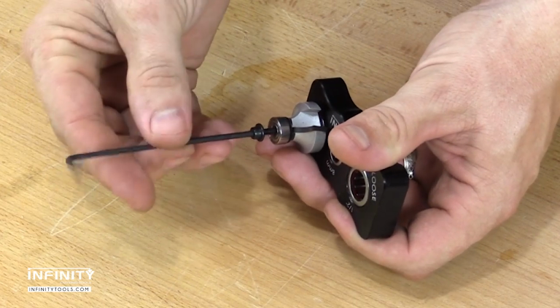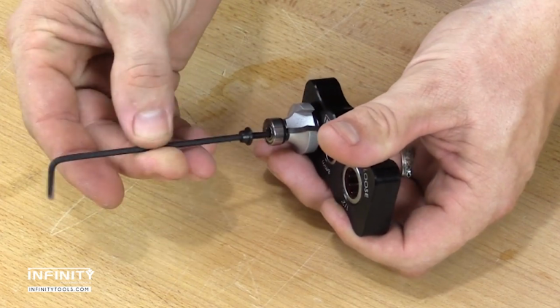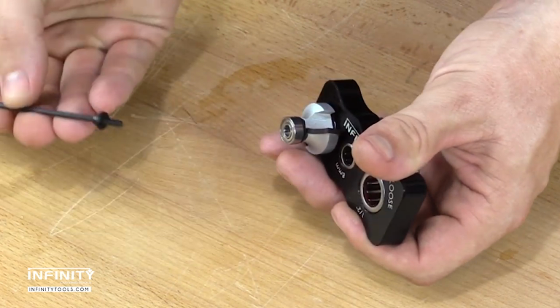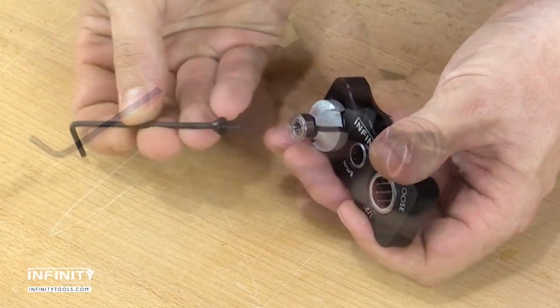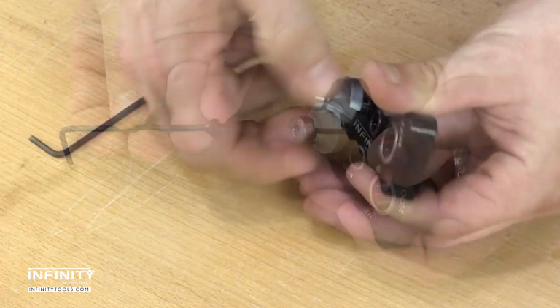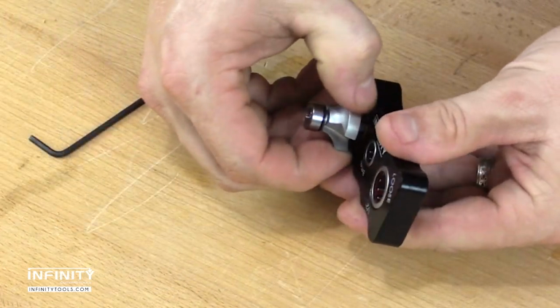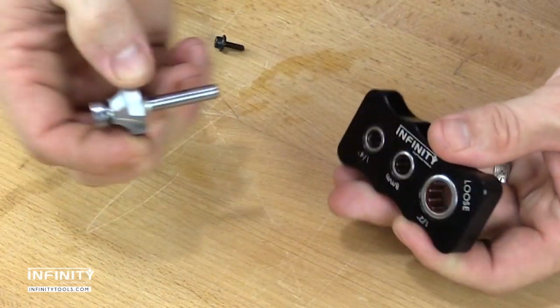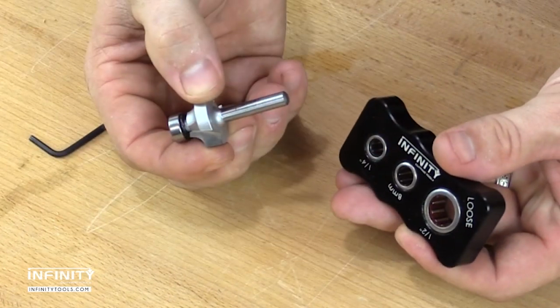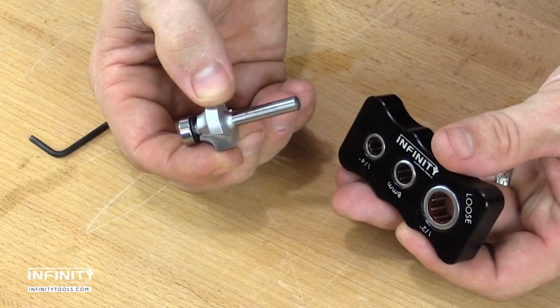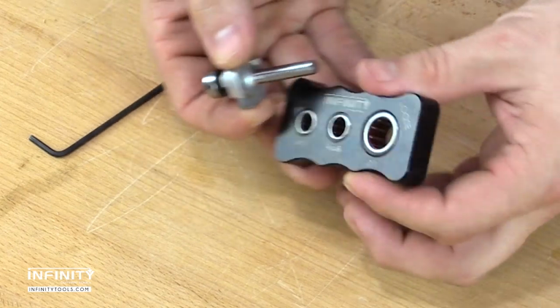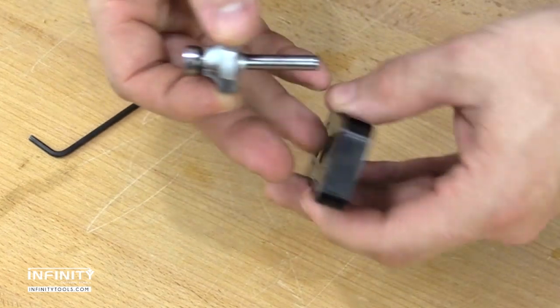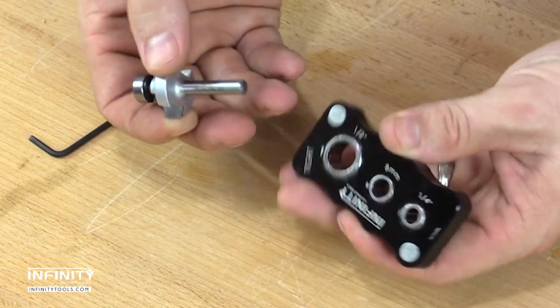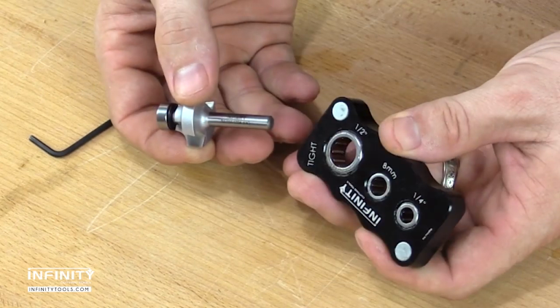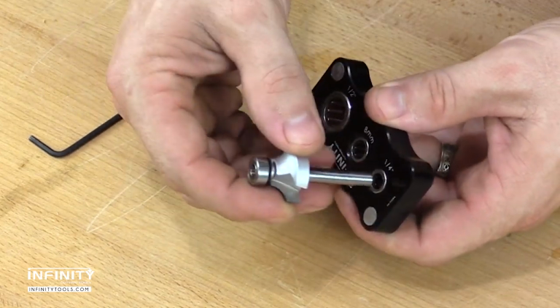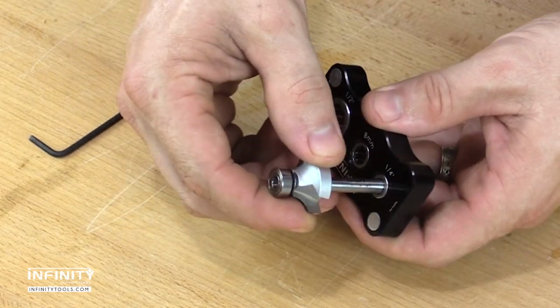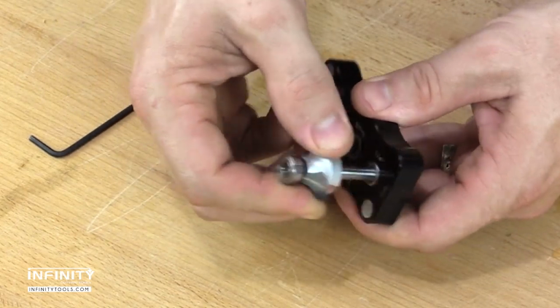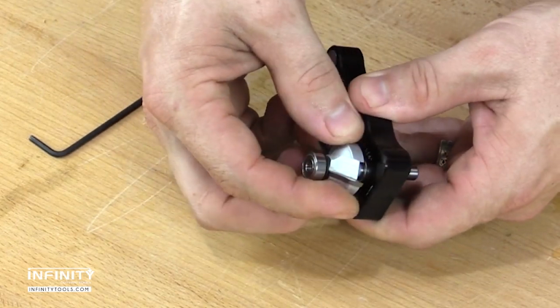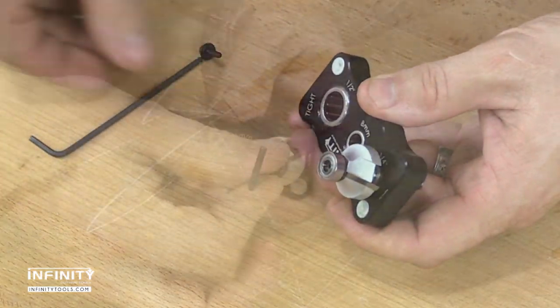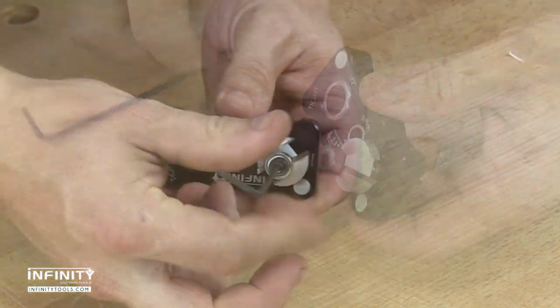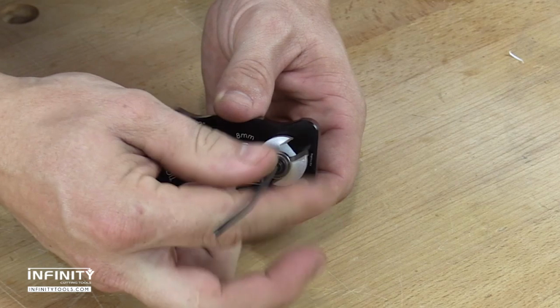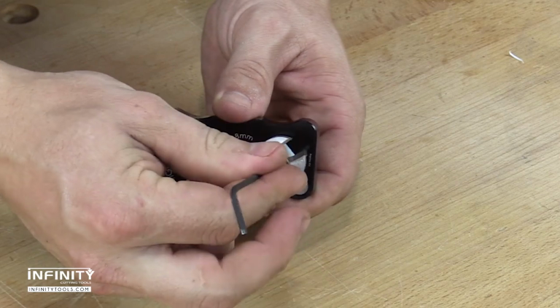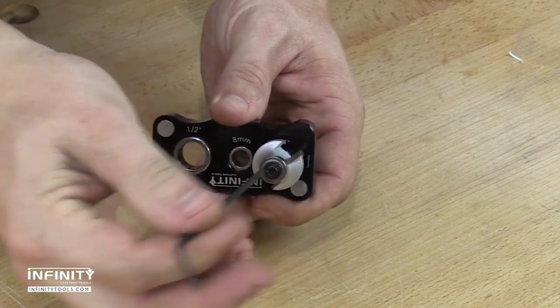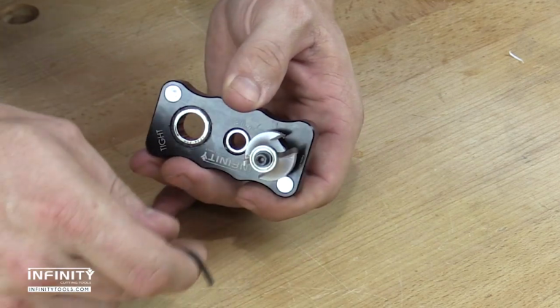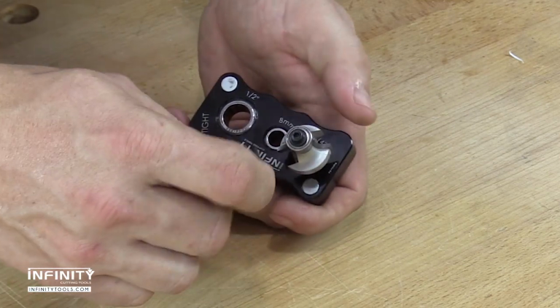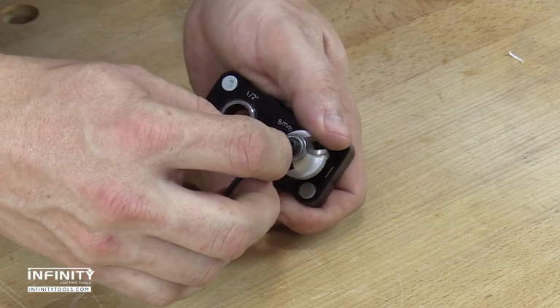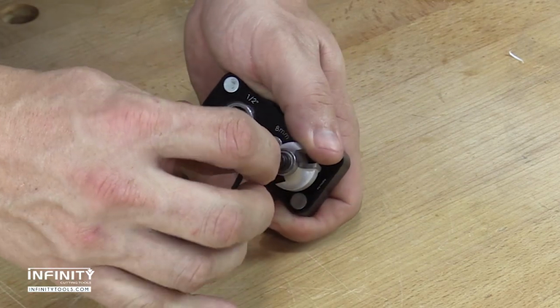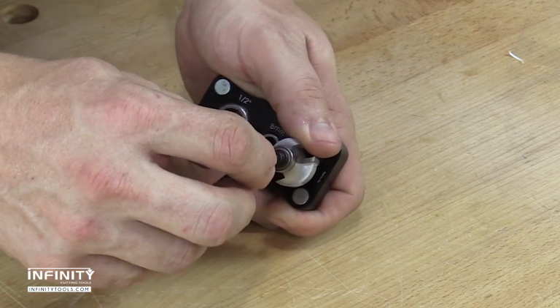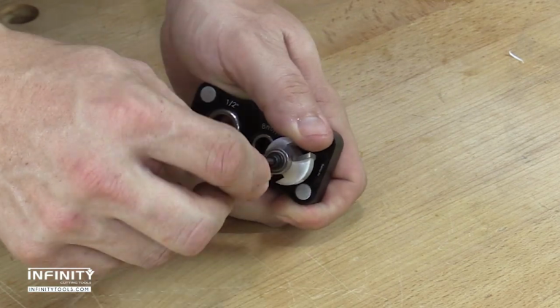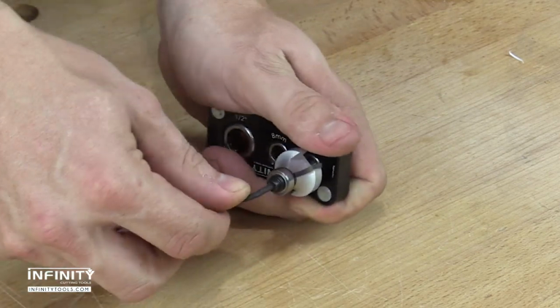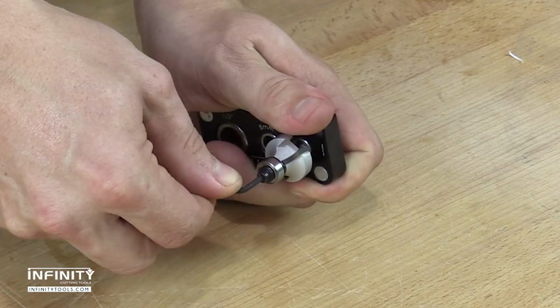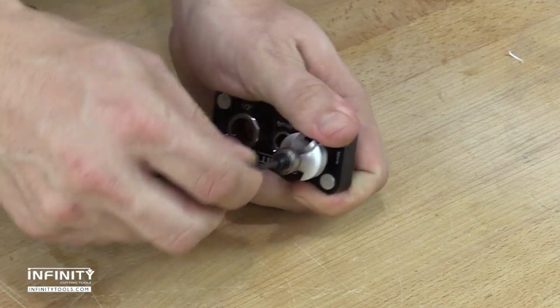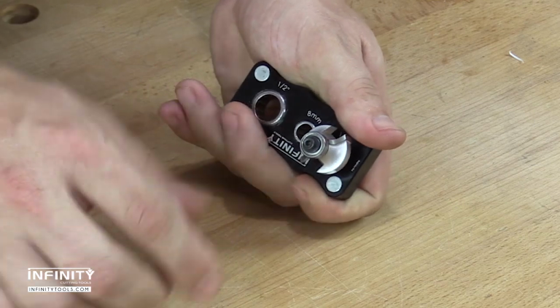To reinstall and tighten the fastener, simply flip the vise over so that the tight side is up, reinstall the bit, and tighten the fastener. The ergonomic shape of the anodized and laser-engraved aluminum body is comfortable and provides plenty of leverage.